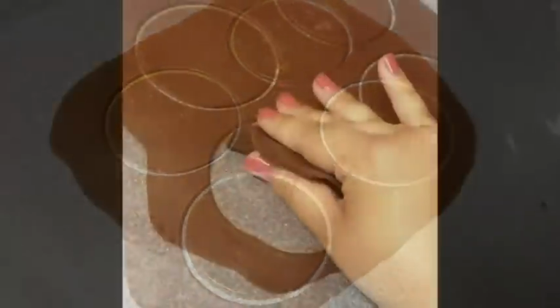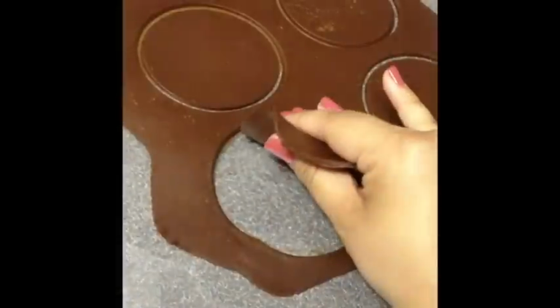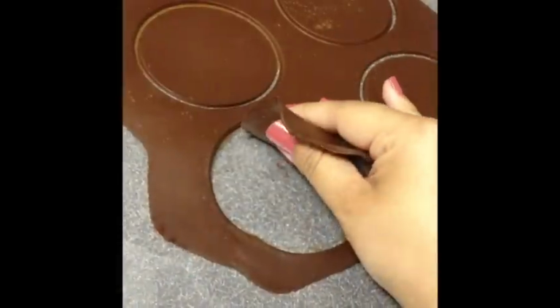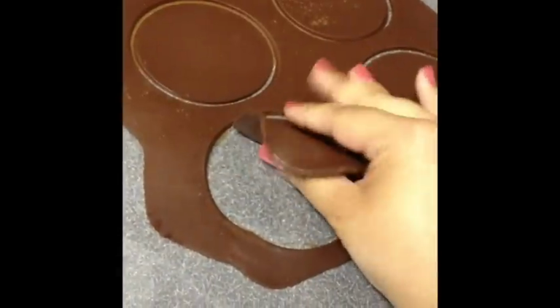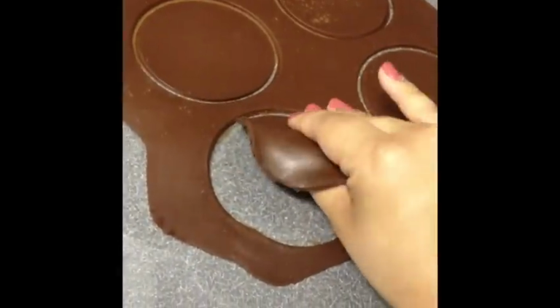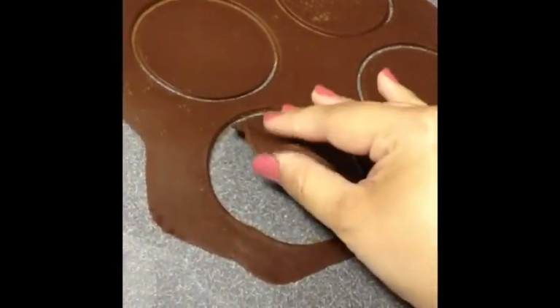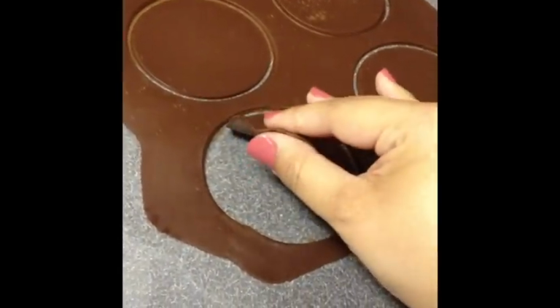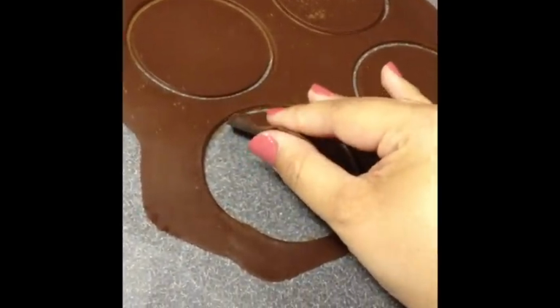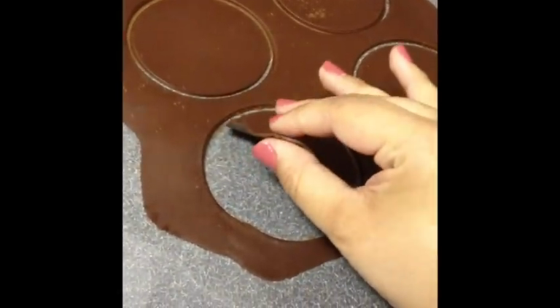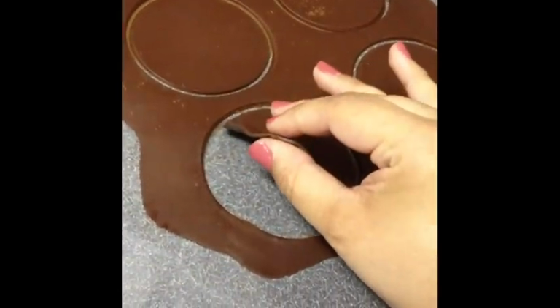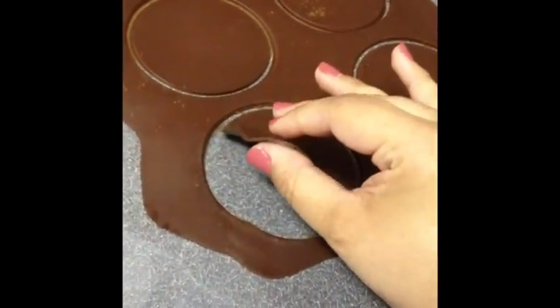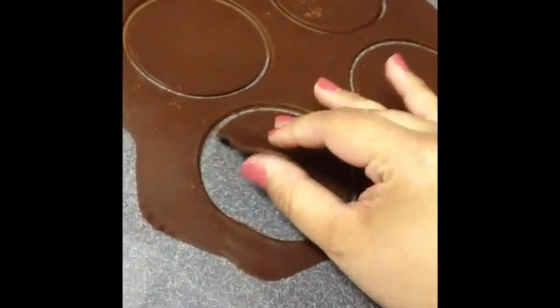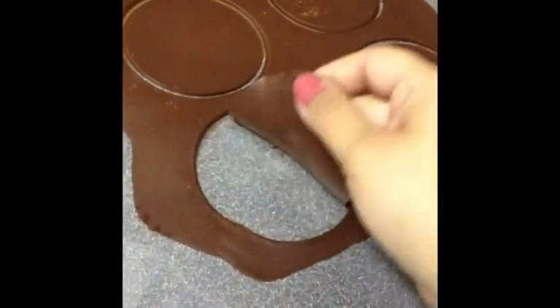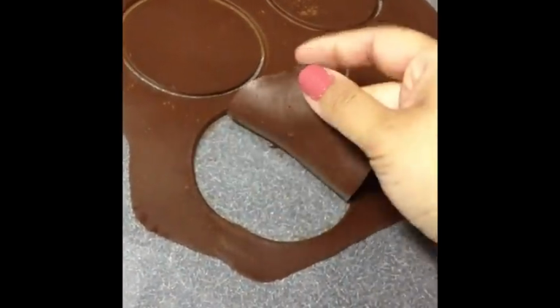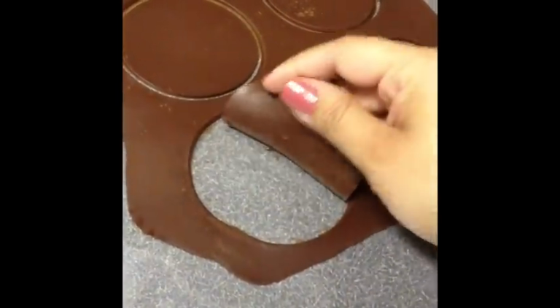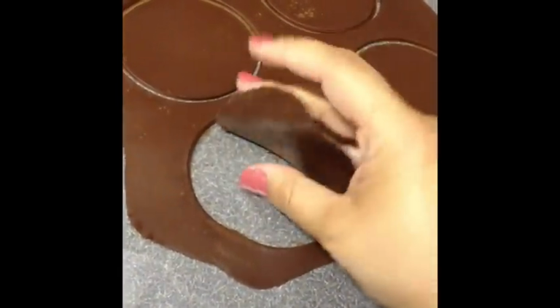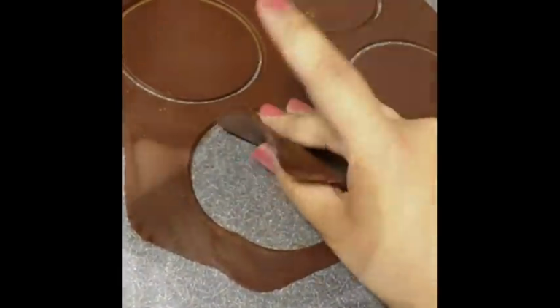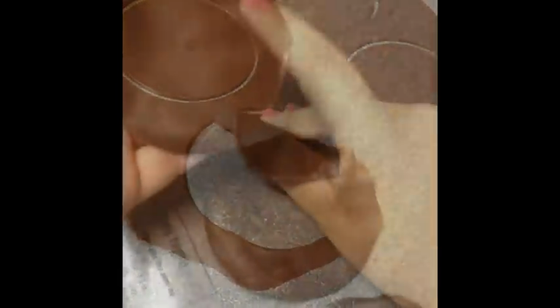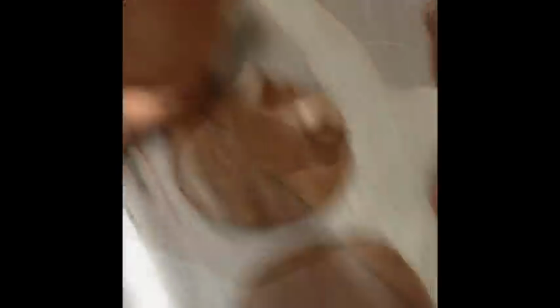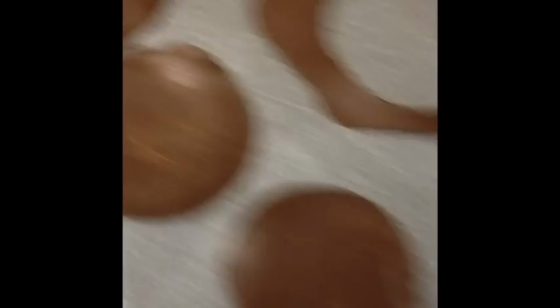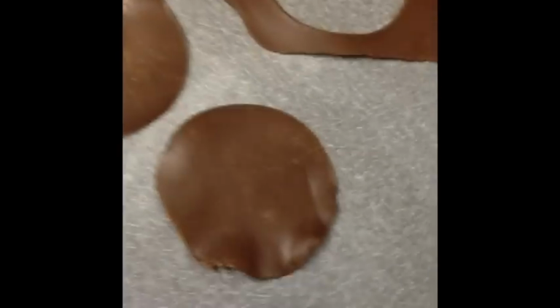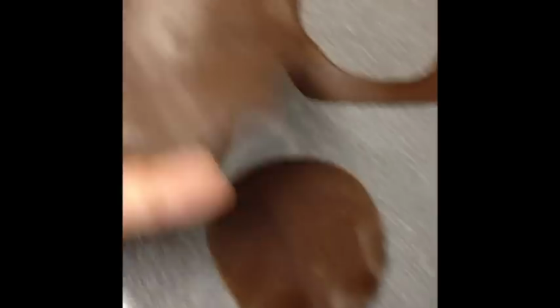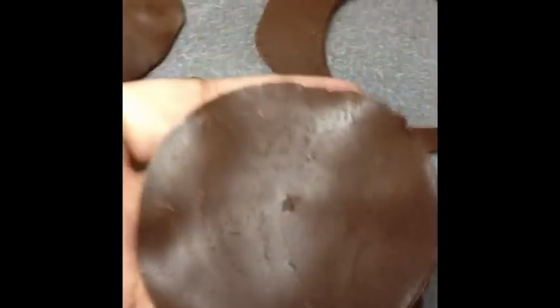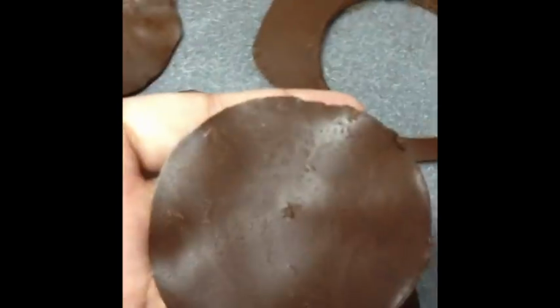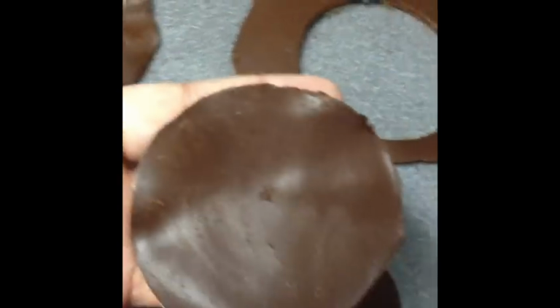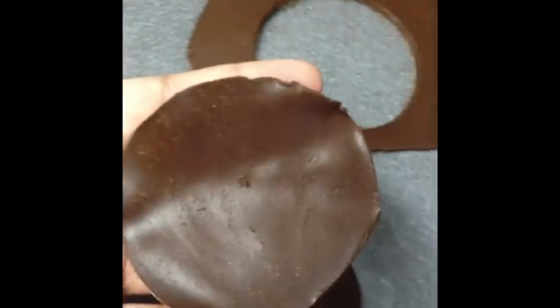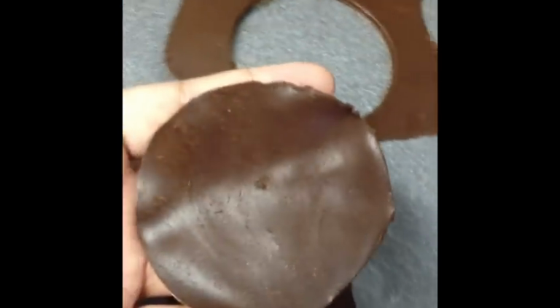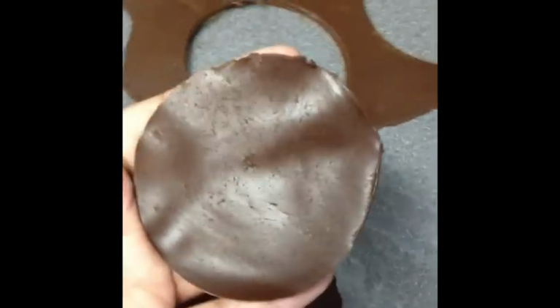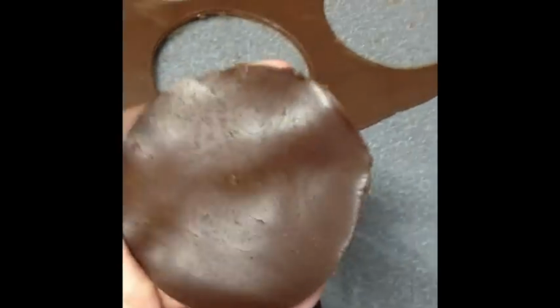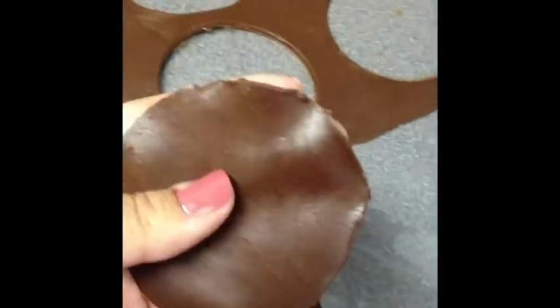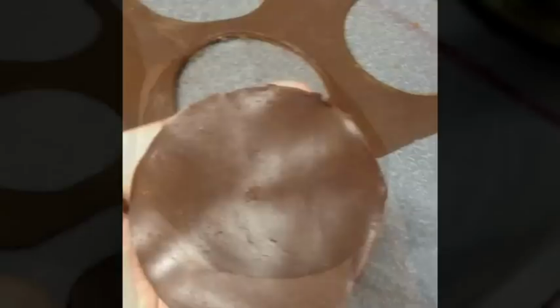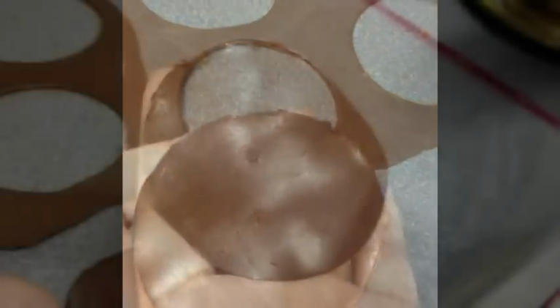Then you want to gently pull them up — you can see it's pretty thin so you've got to be gentle with it. Once you have them all pulled out, the next thing you want to do is add your fortune.